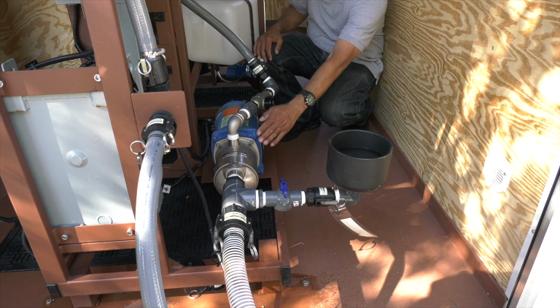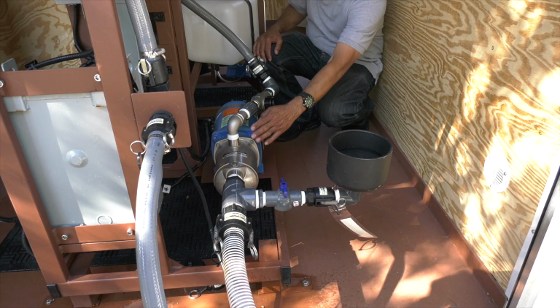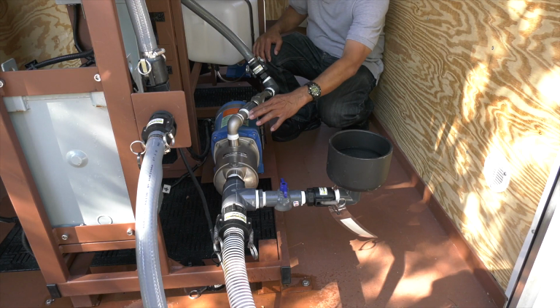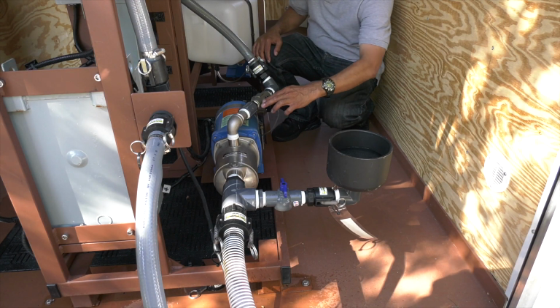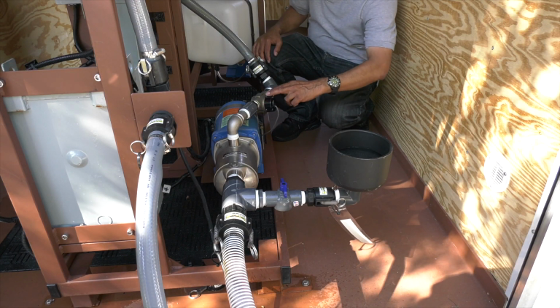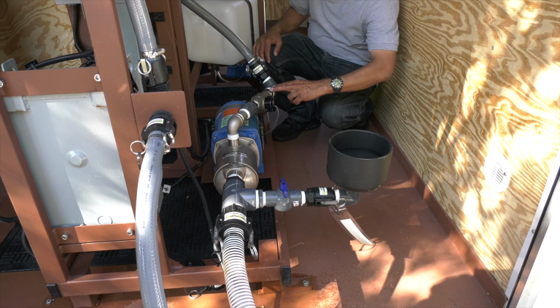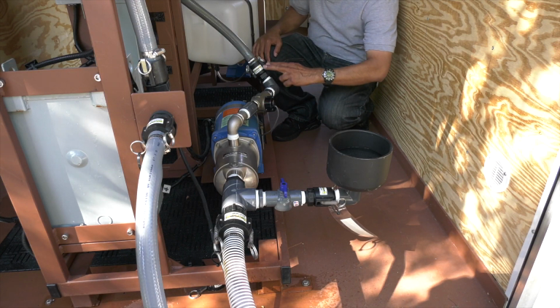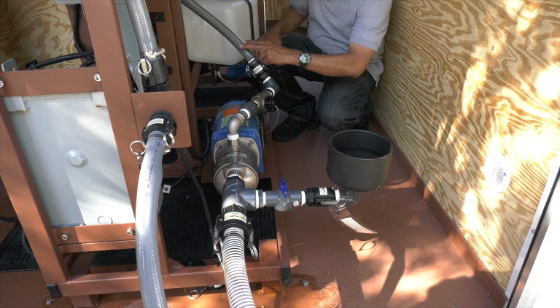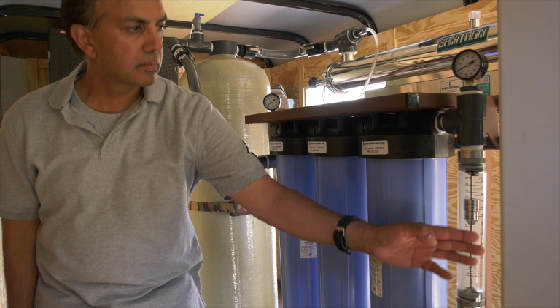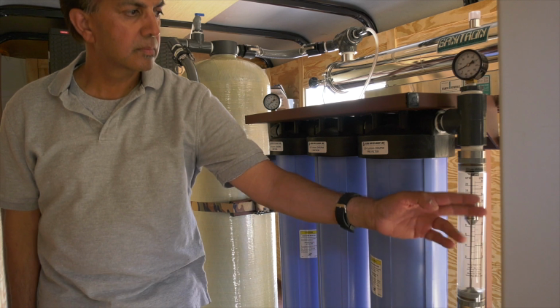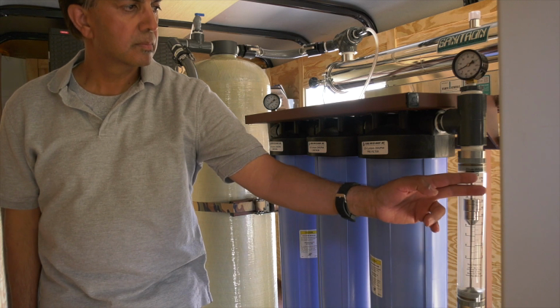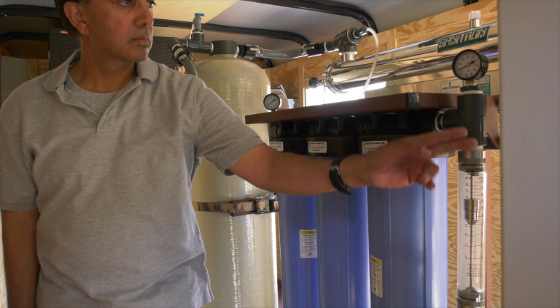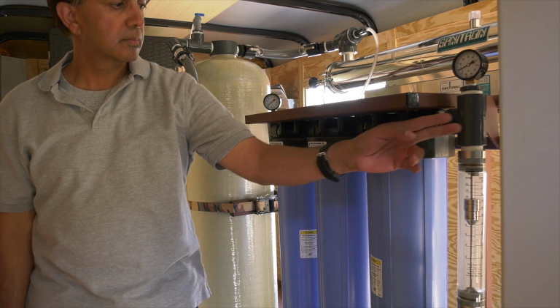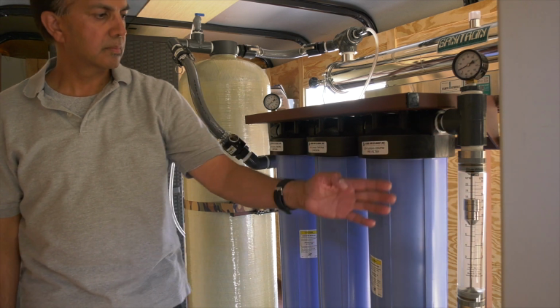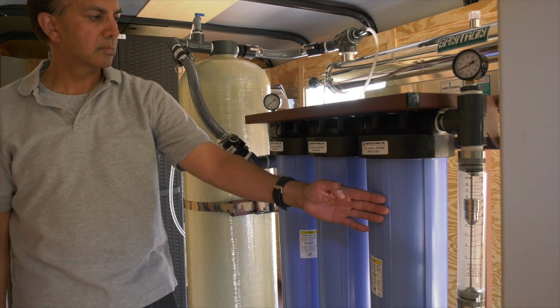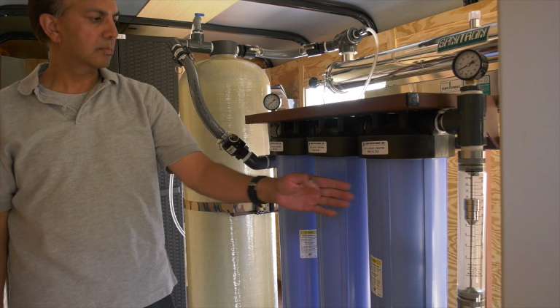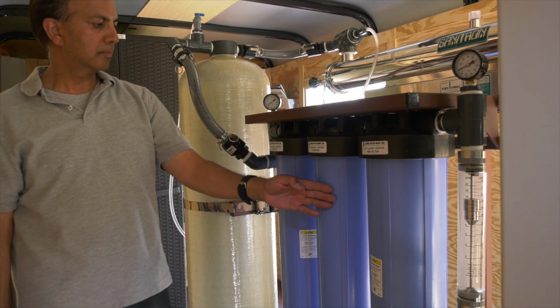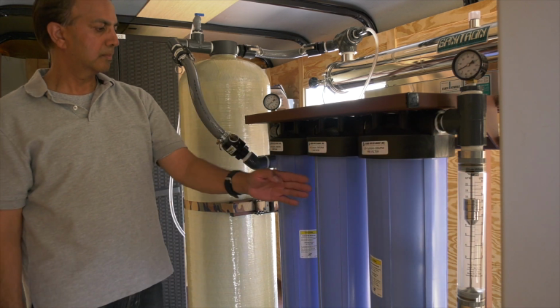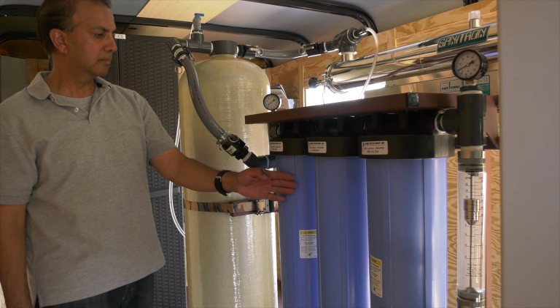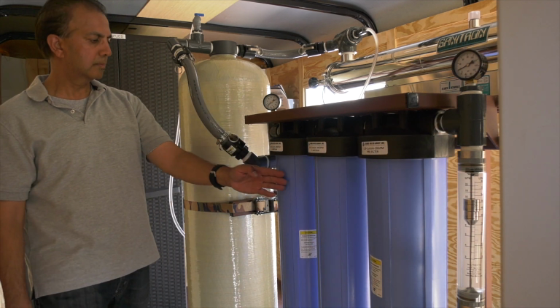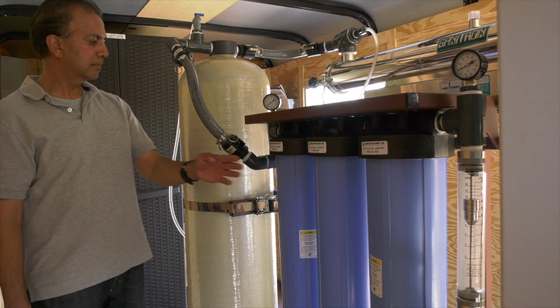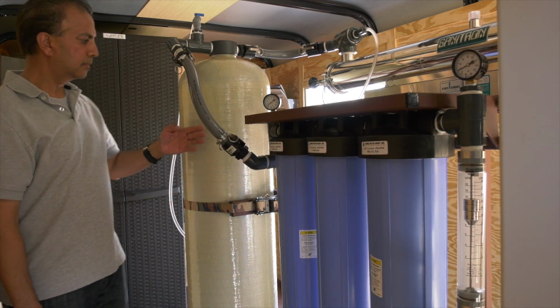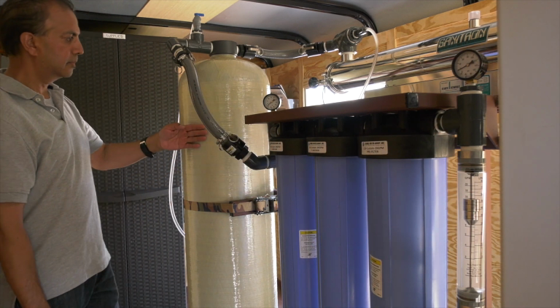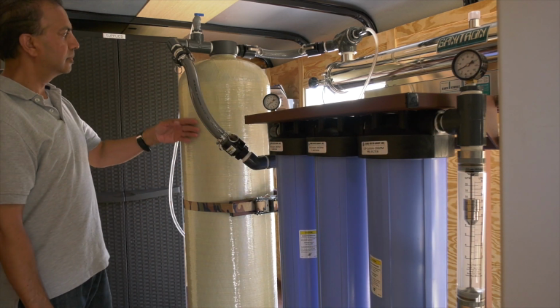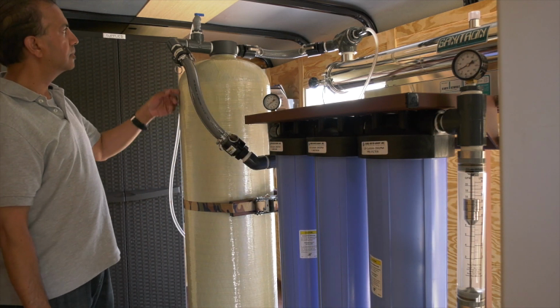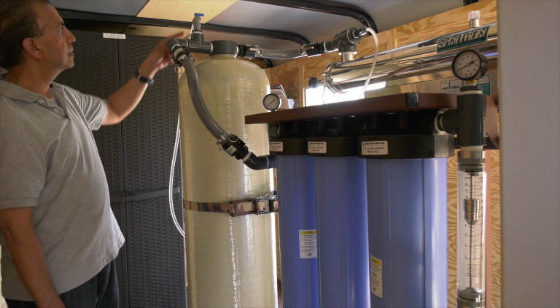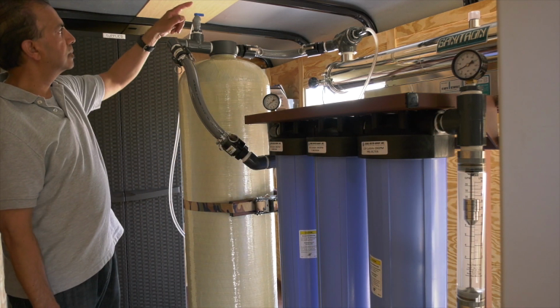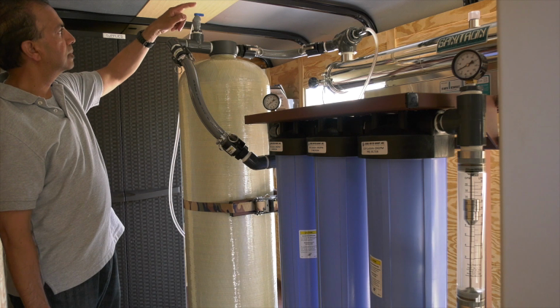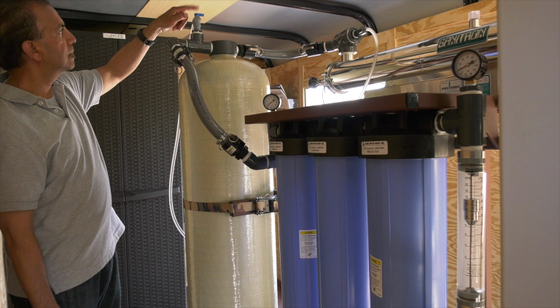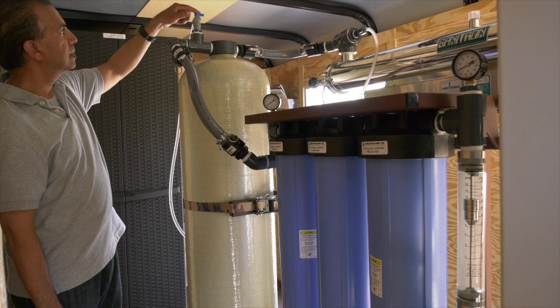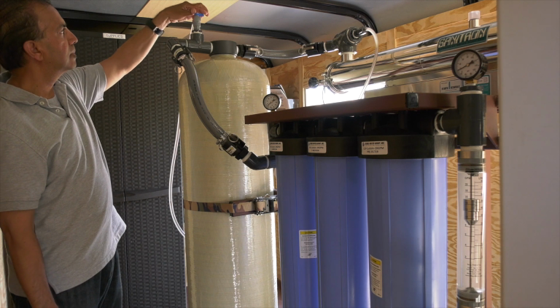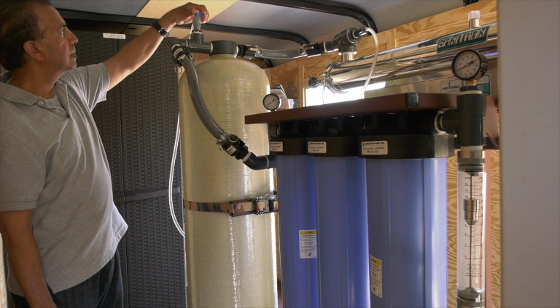Water will flow from the pump up through the flow meter and all four filters. It's important to open the air relief valve to bleed any air from the water lines.